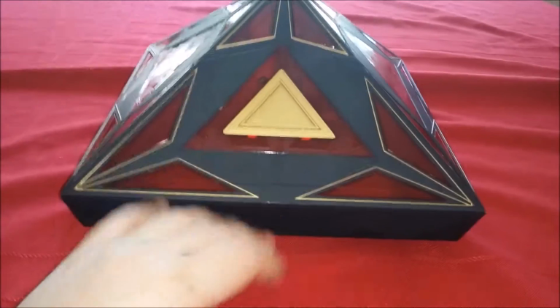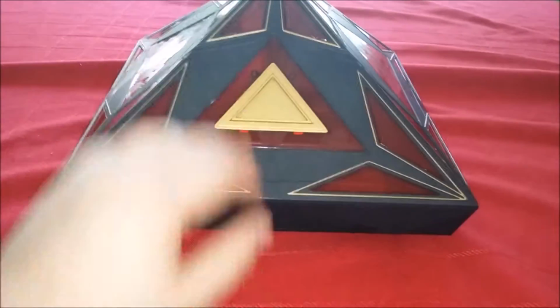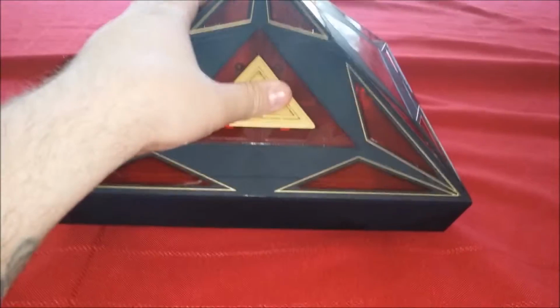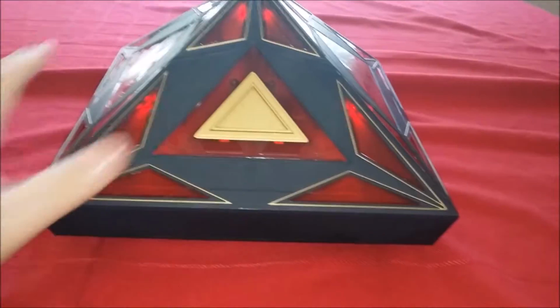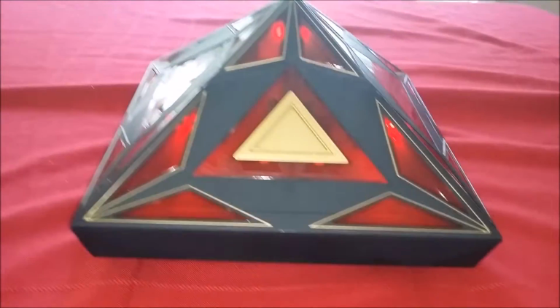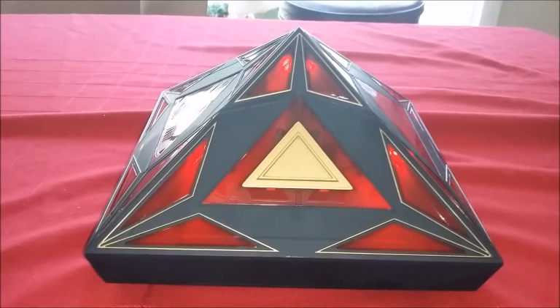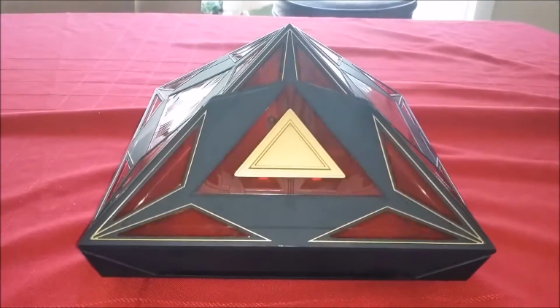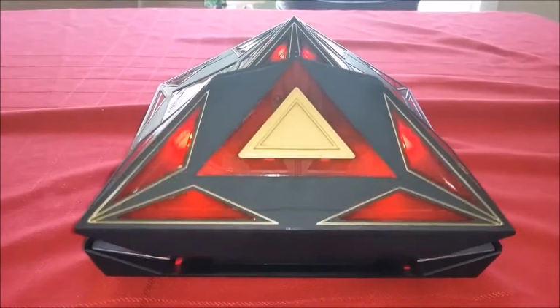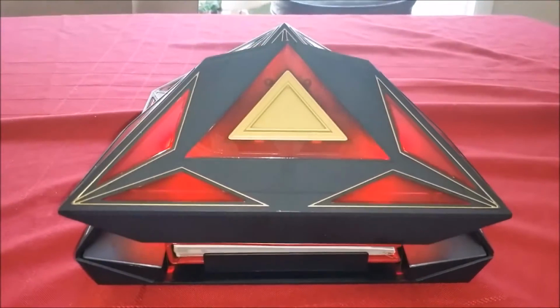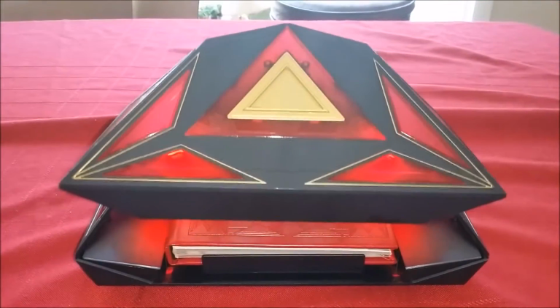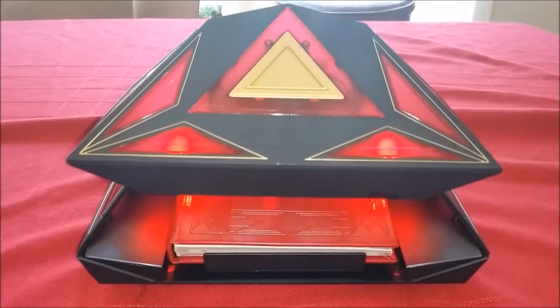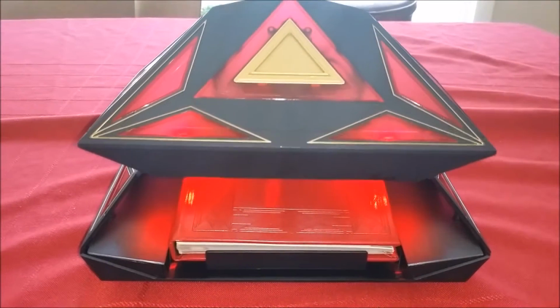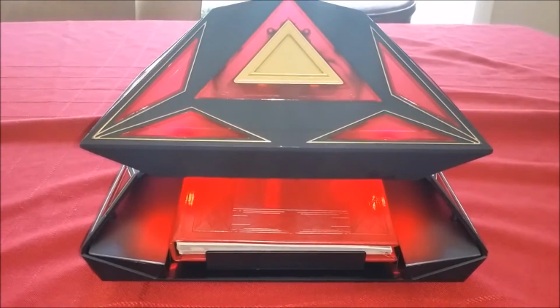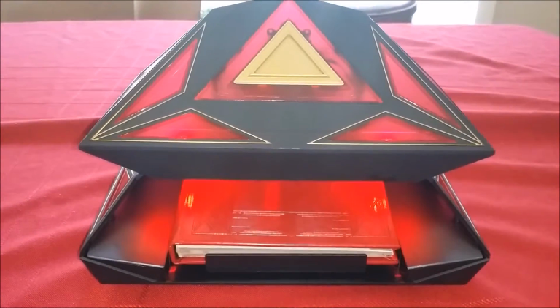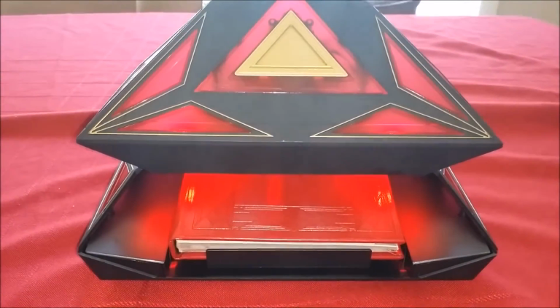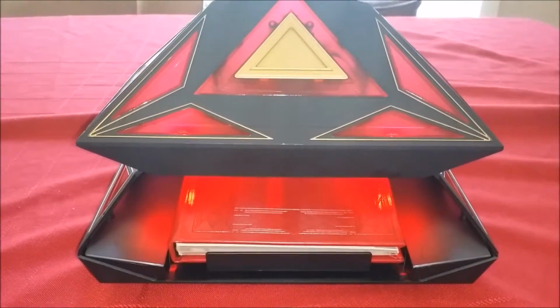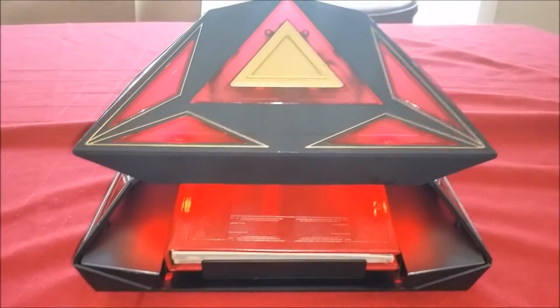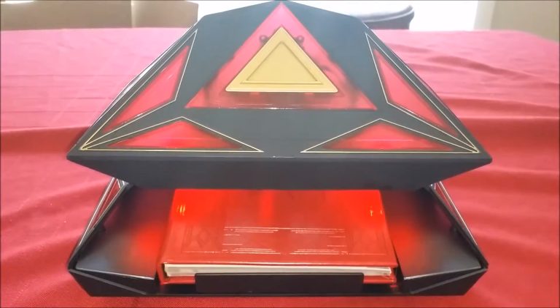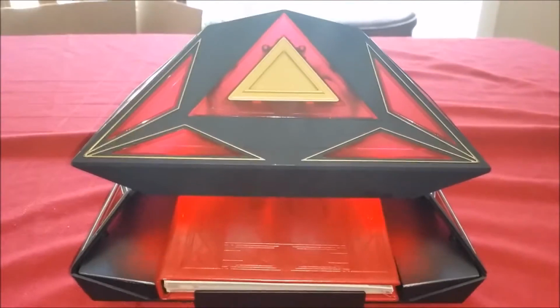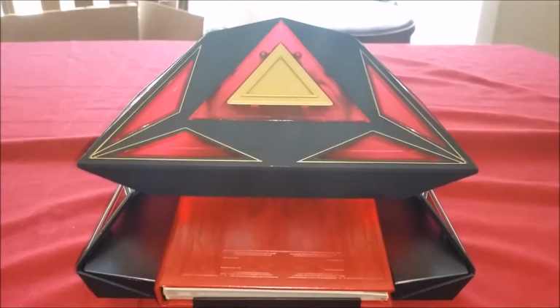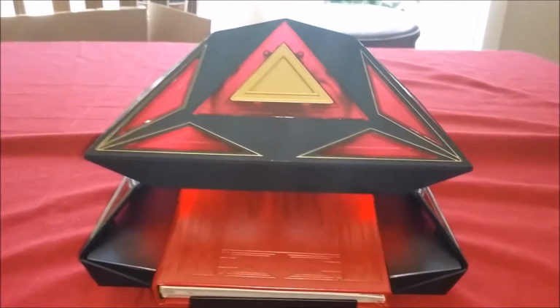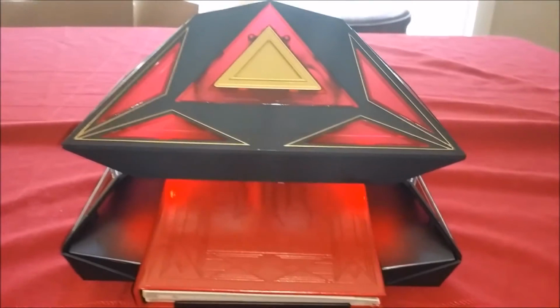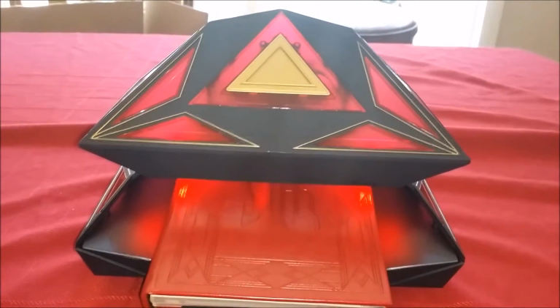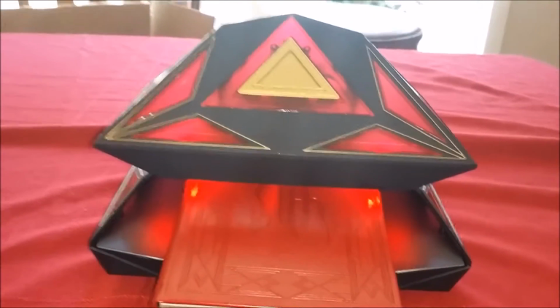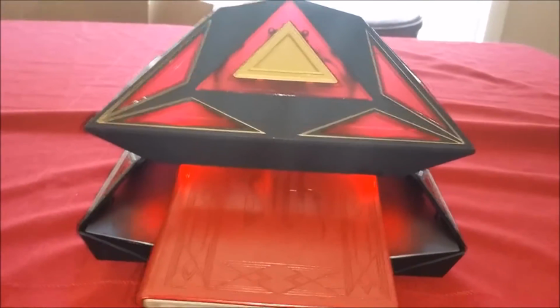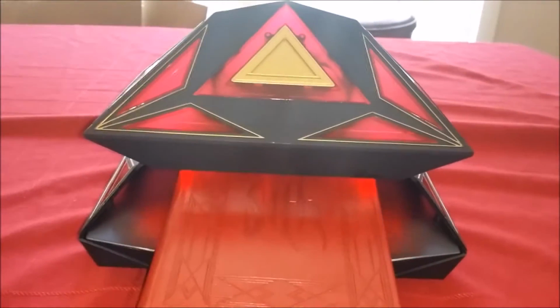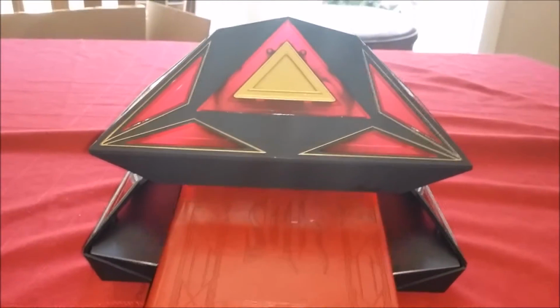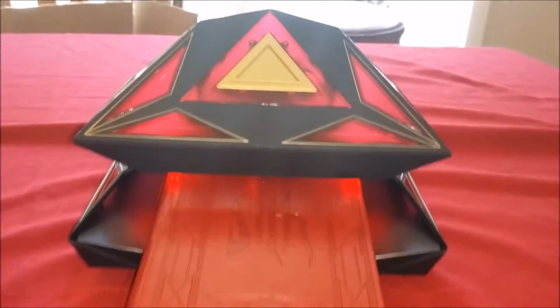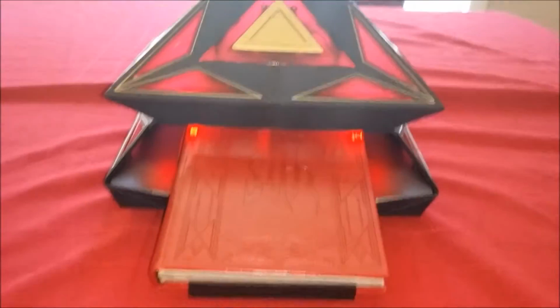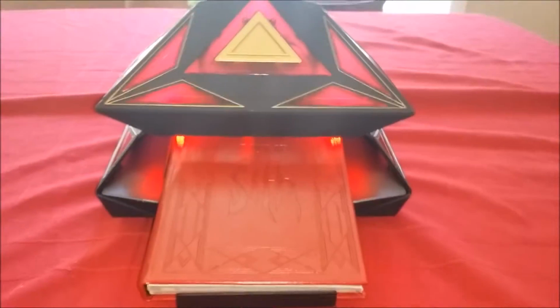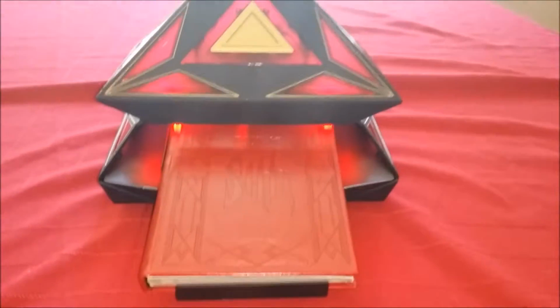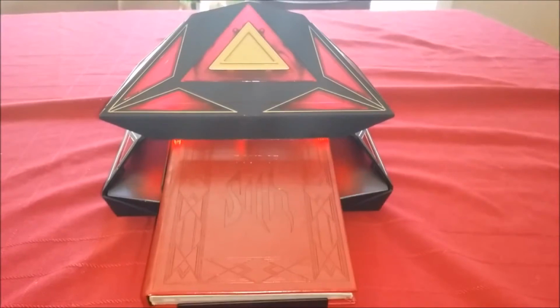Oh man, what happened? There it goes. Did you hear that? That's hilarious. Oh hell no, that's hella too funny.